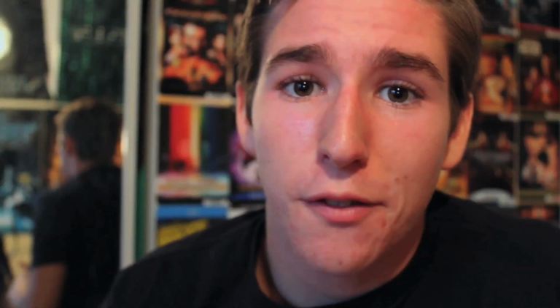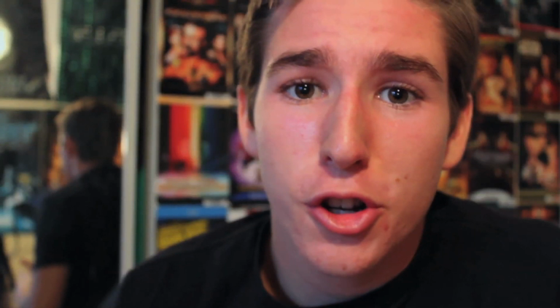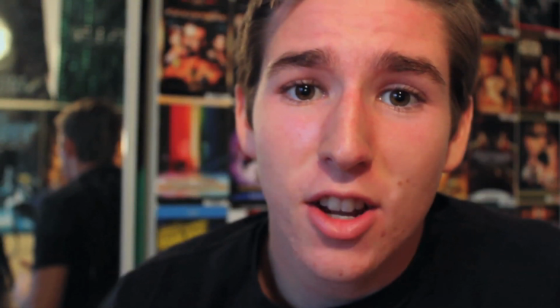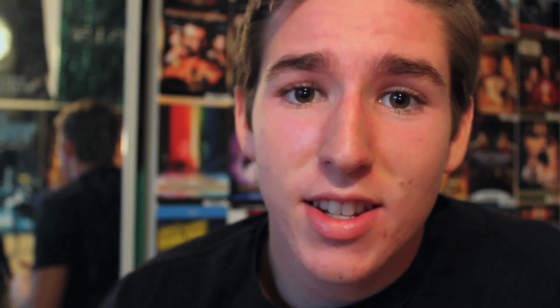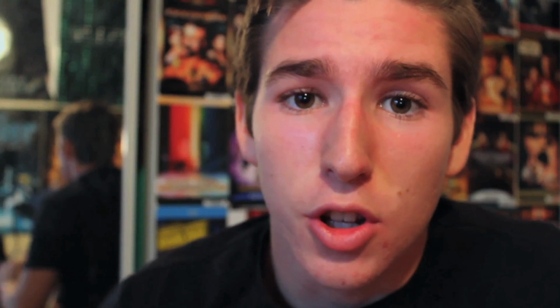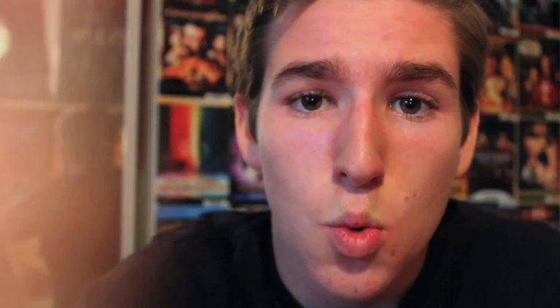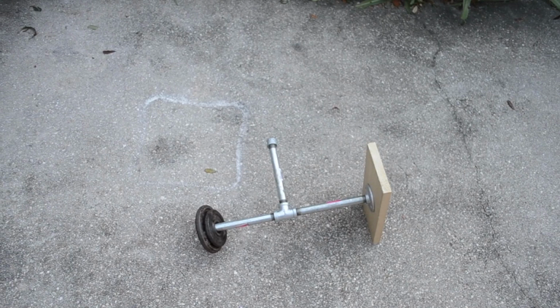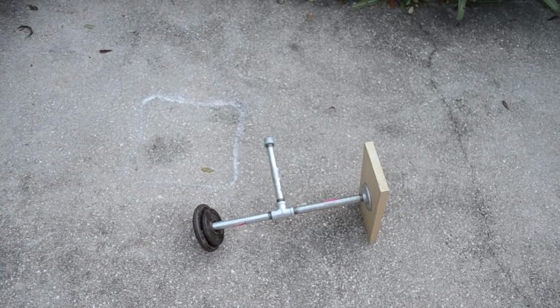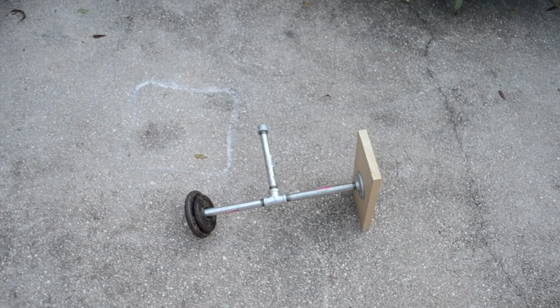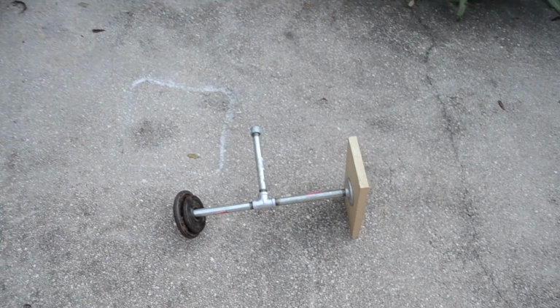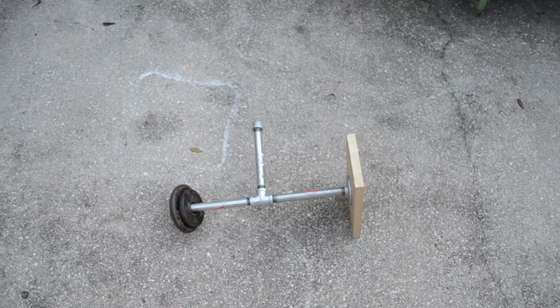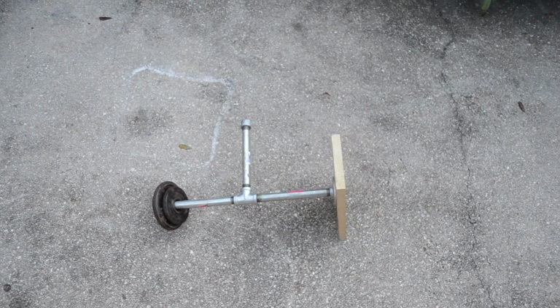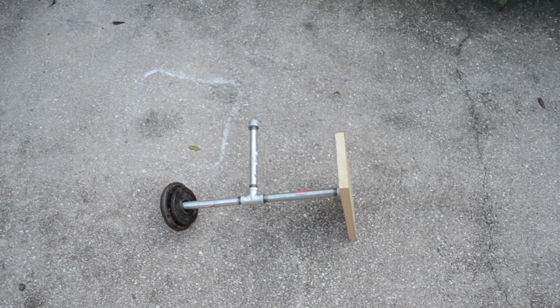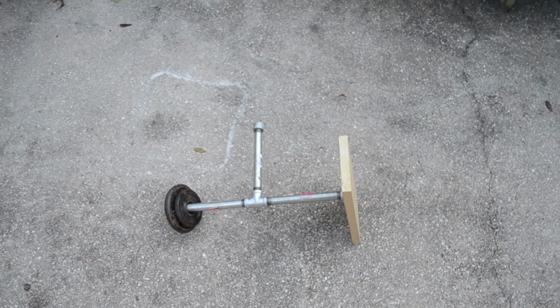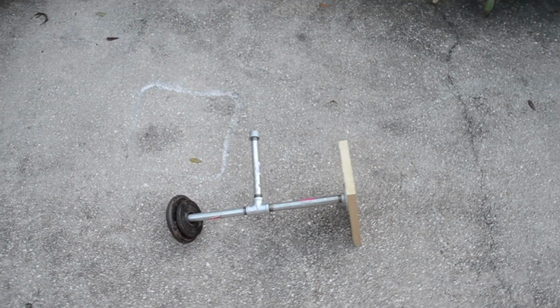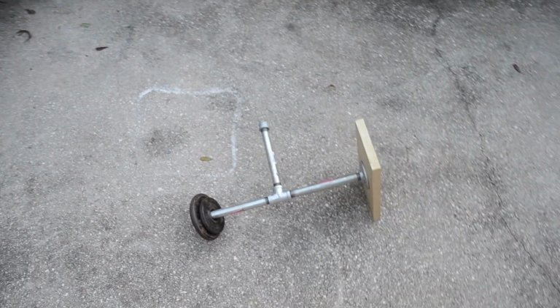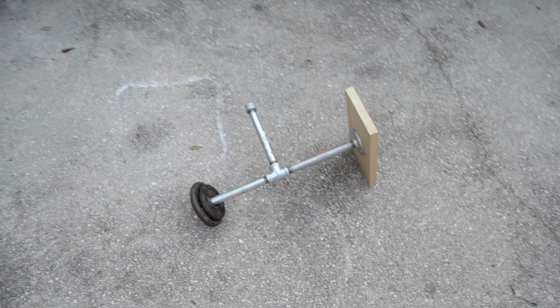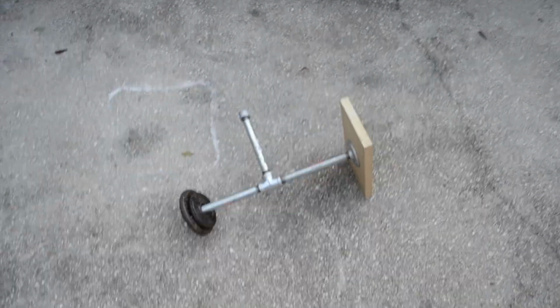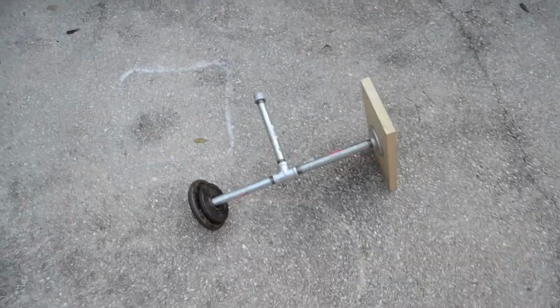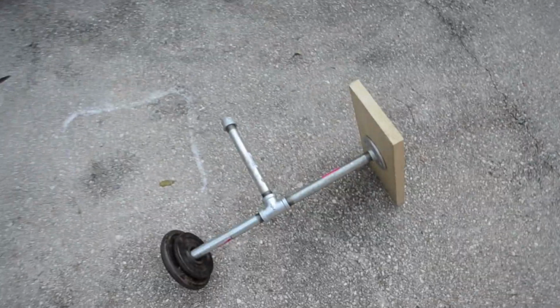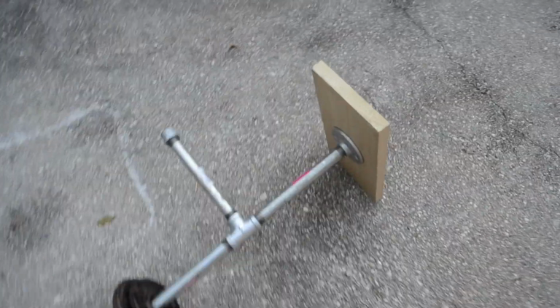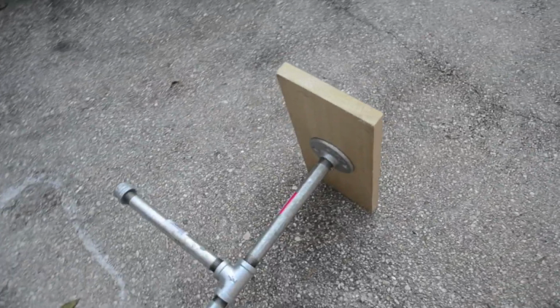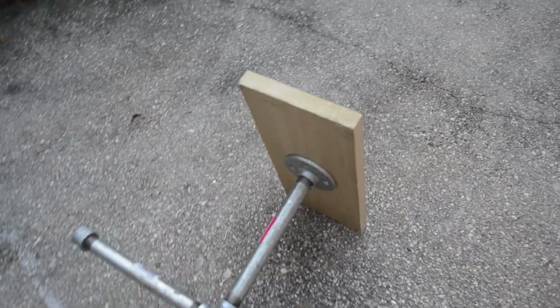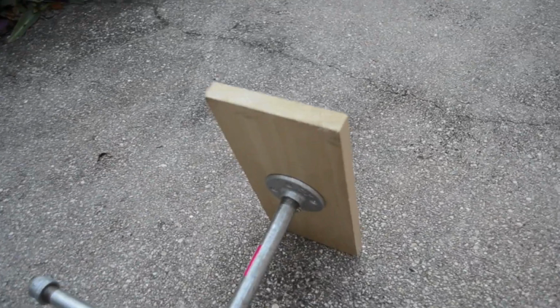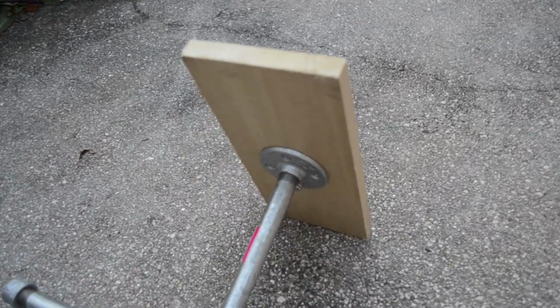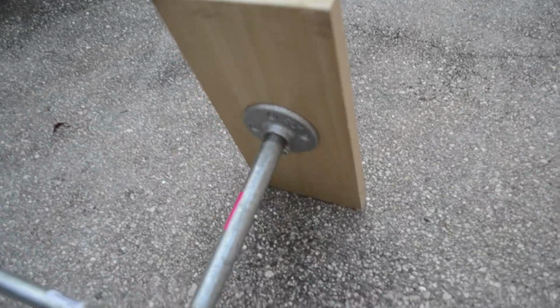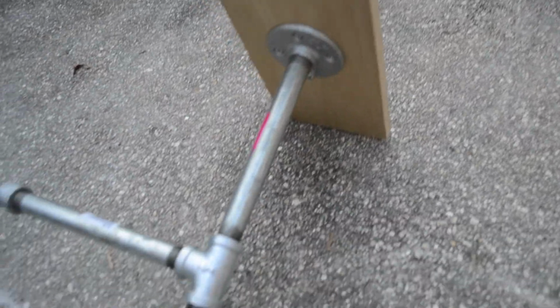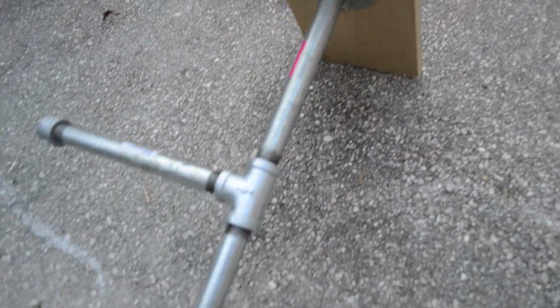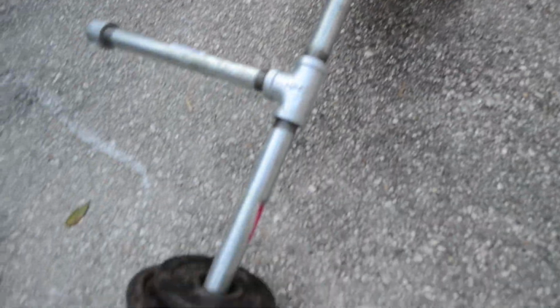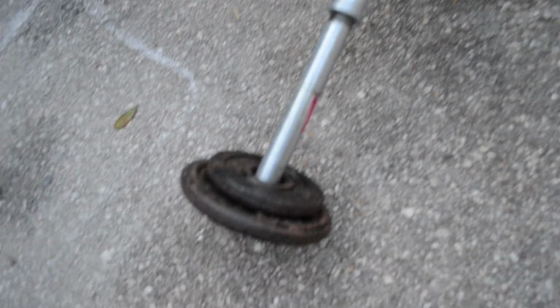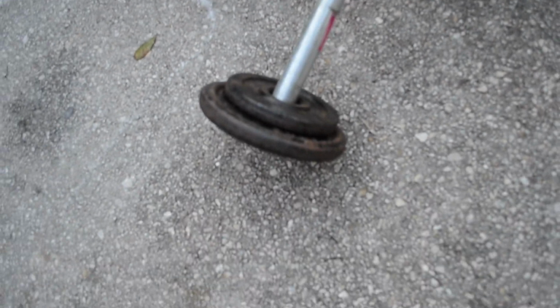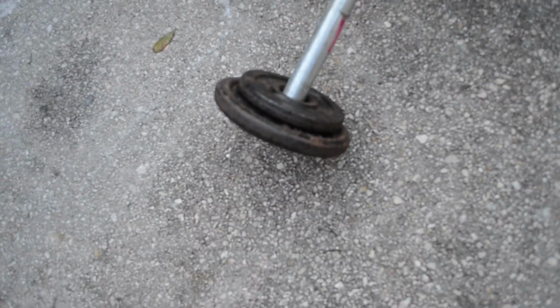So without further ado, here is the test footage. This is a very inexpensive and very useful tool. Going to Home Depot cost me $20 to buy all of the supplies. There aren't many parts, so it's extremely easy to build.